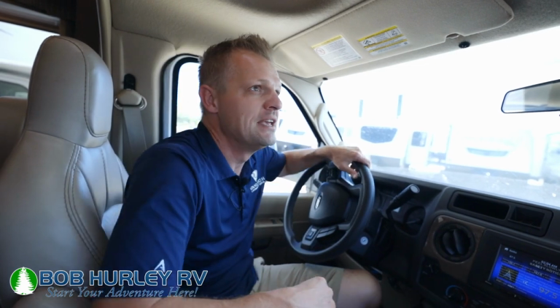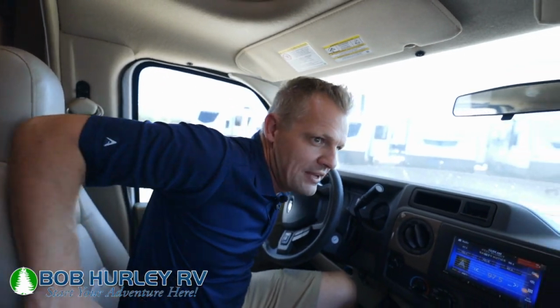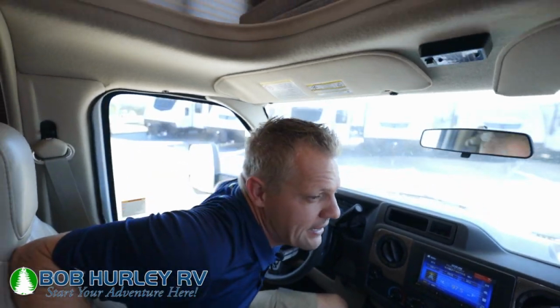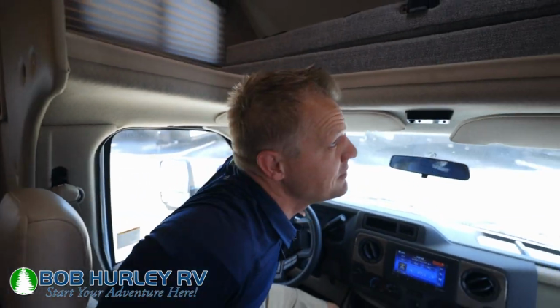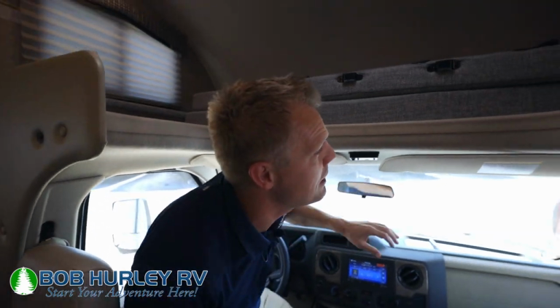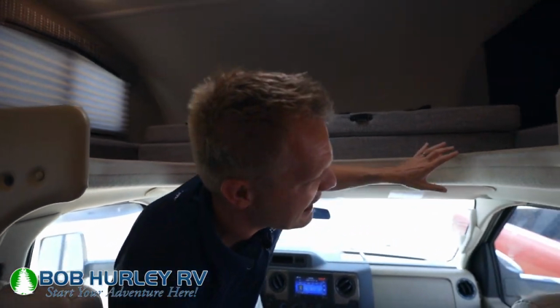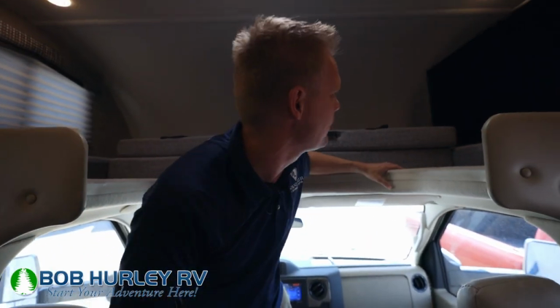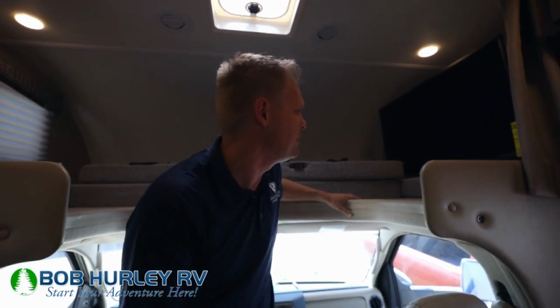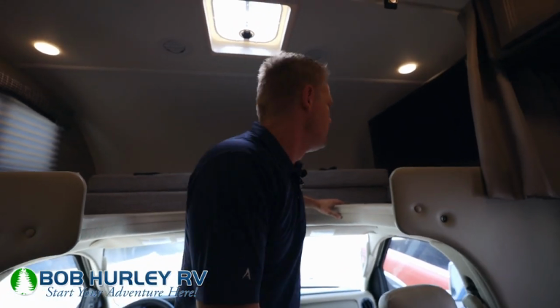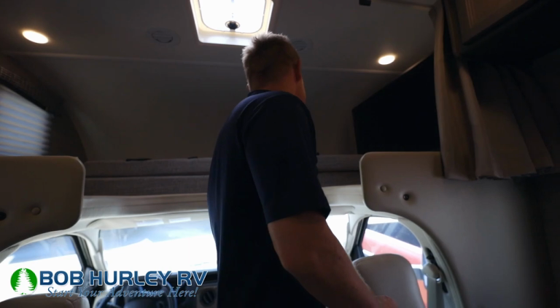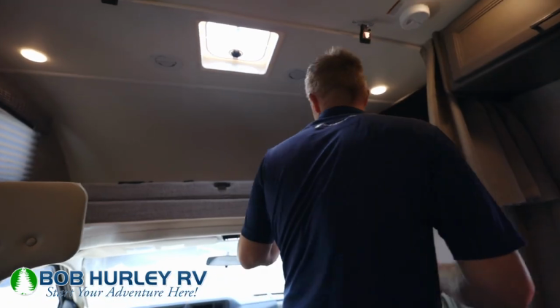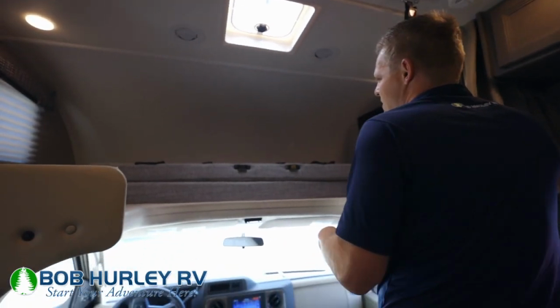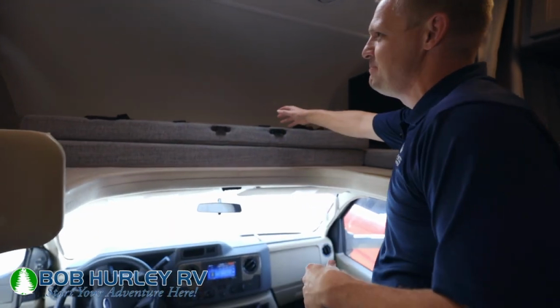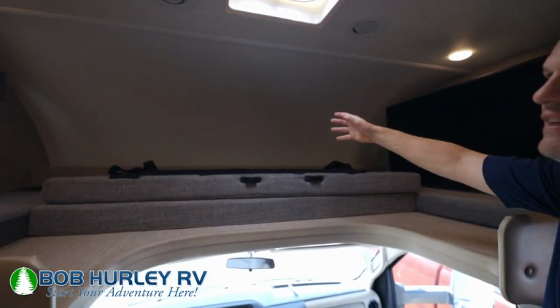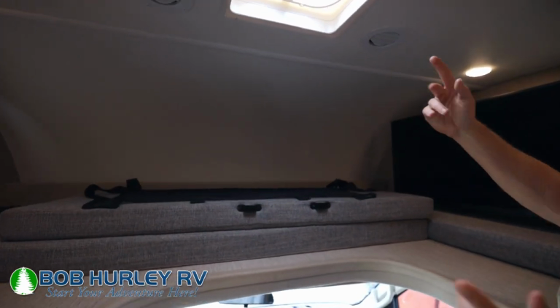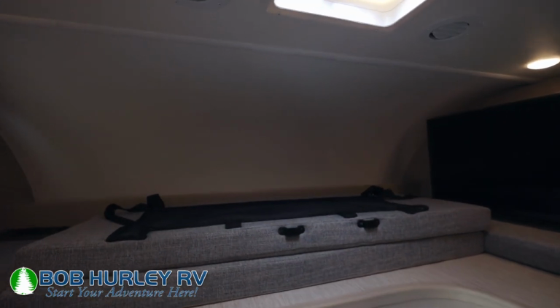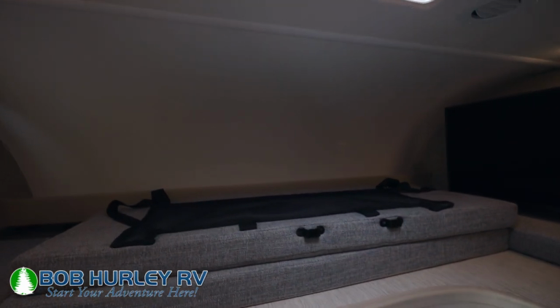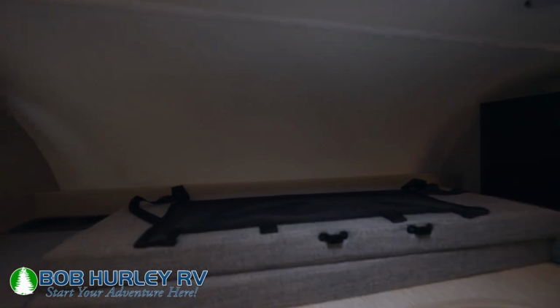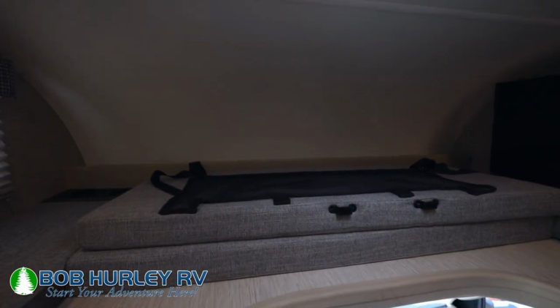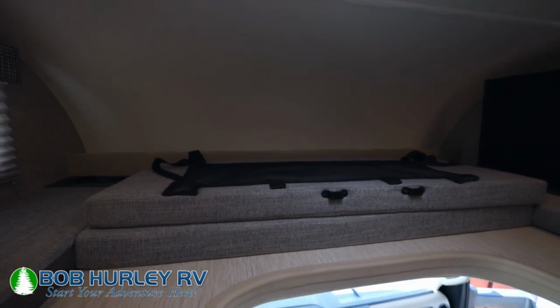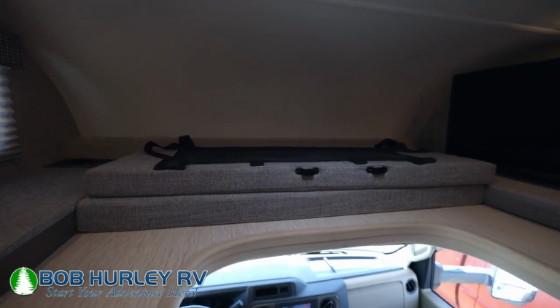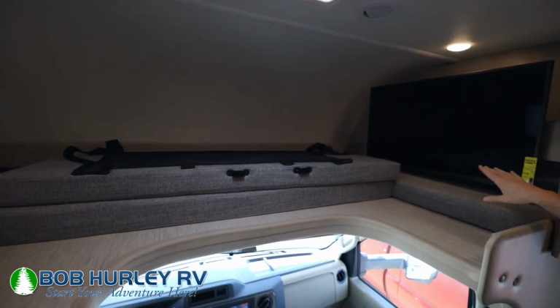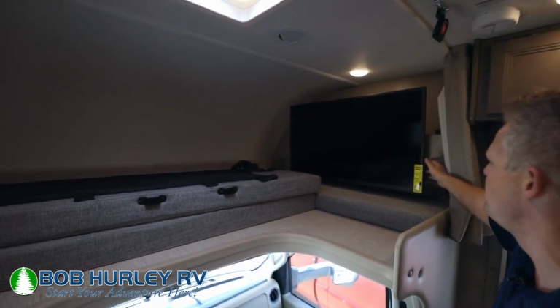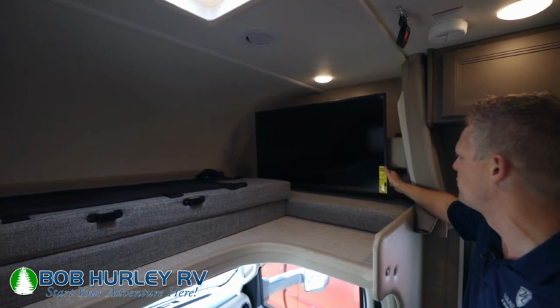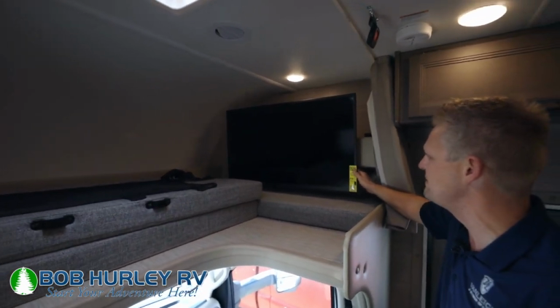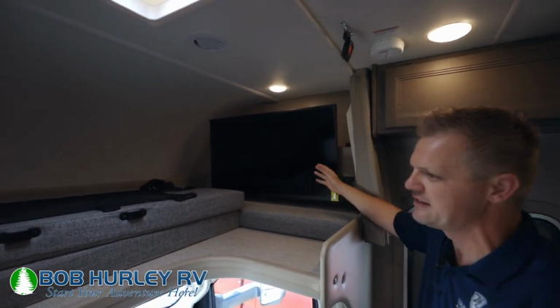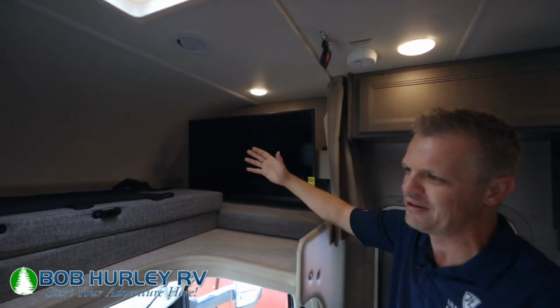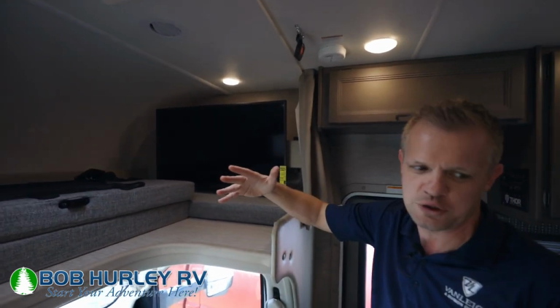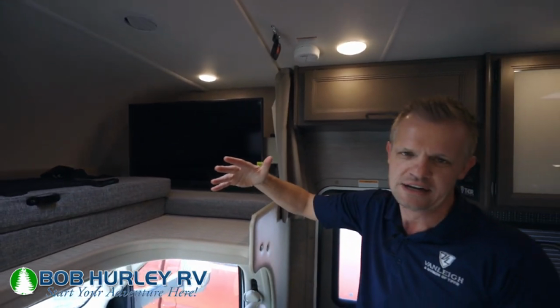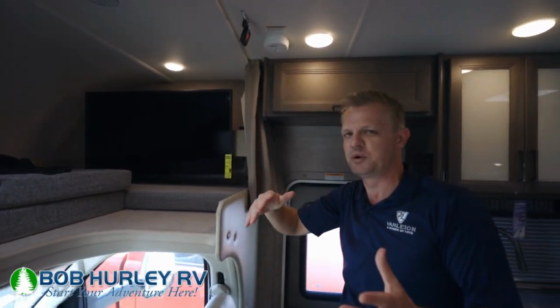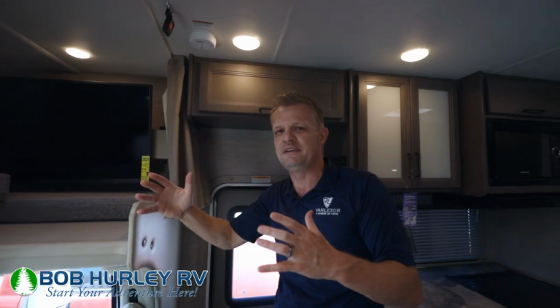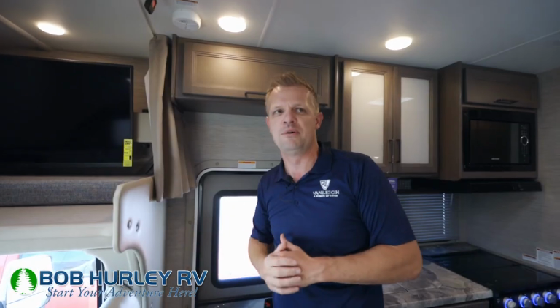Let's head back up here. Obviously we do have a cab over right up here — pretty standard cab over. You do have a net built in that will stretch up and block off the area if you need it. And then you do have a built-in 40-inch TV here that does swivel out if you want to watch TV from the booth.